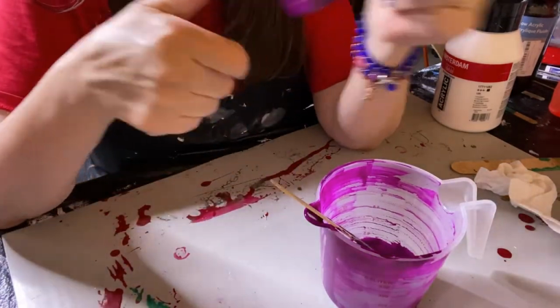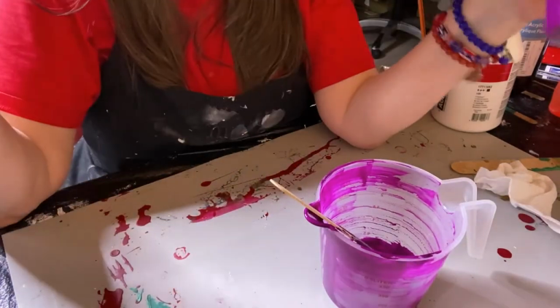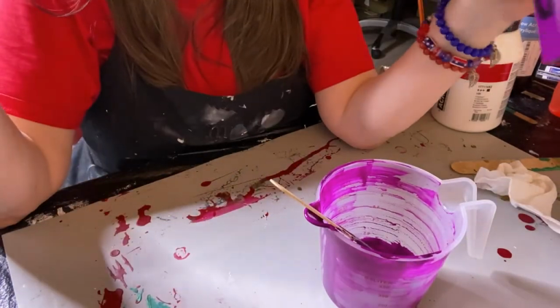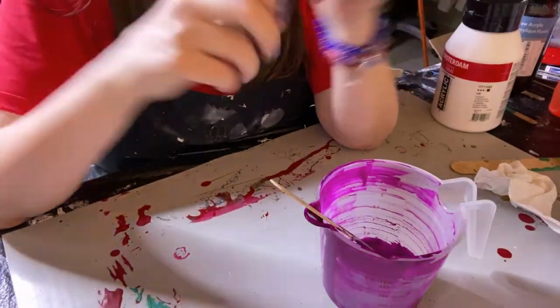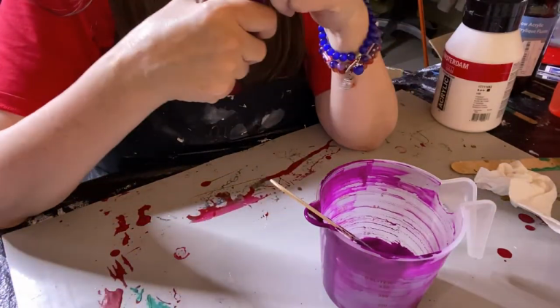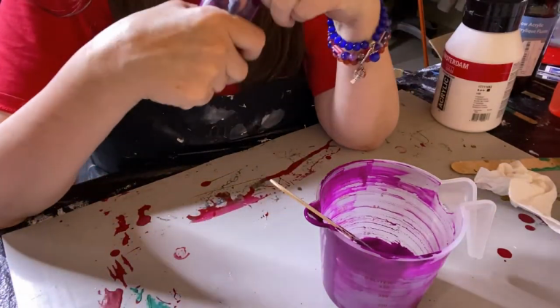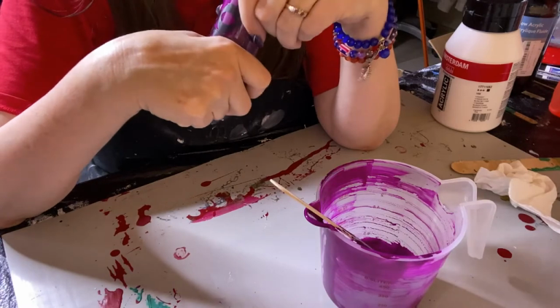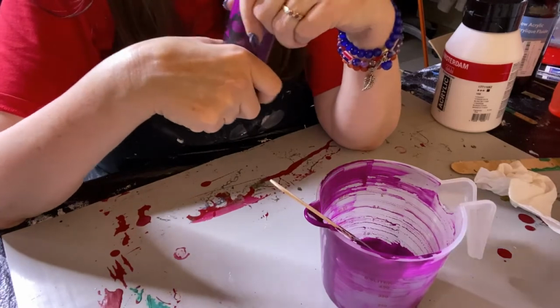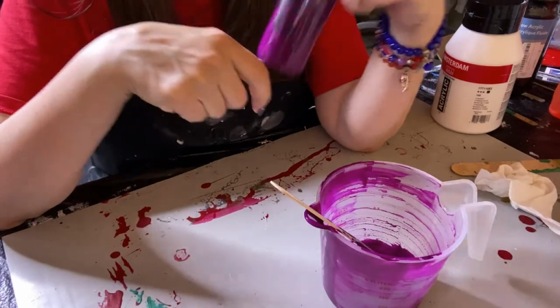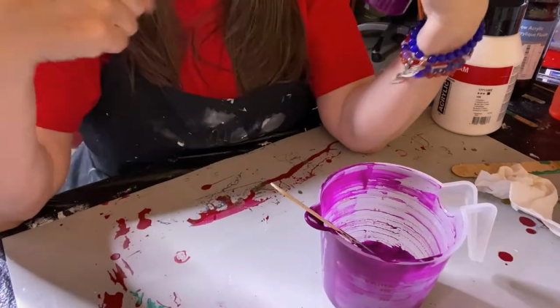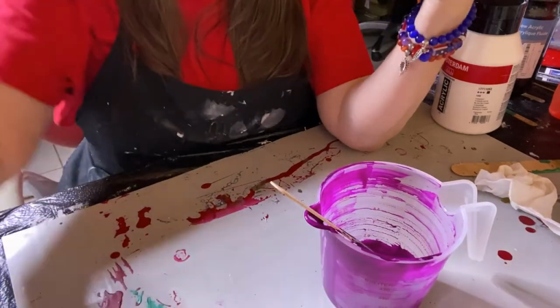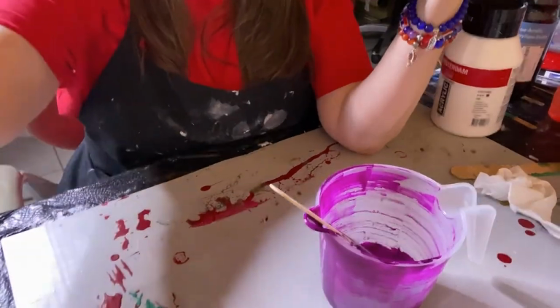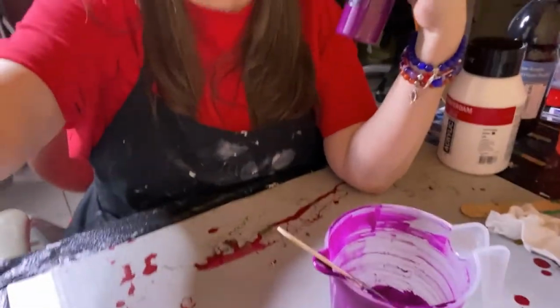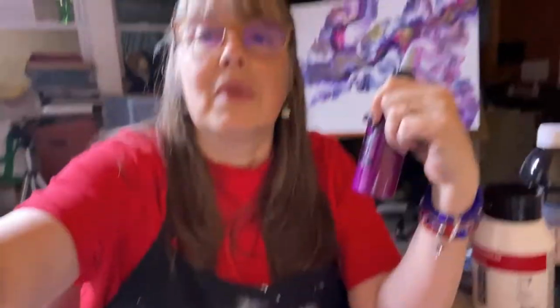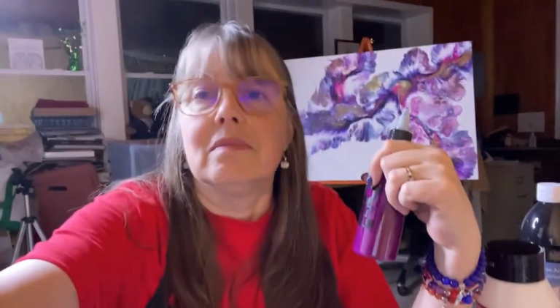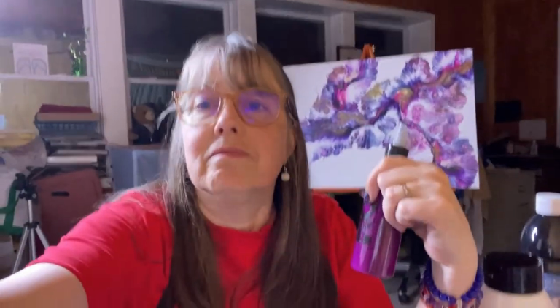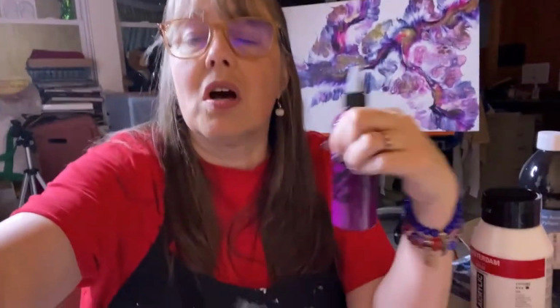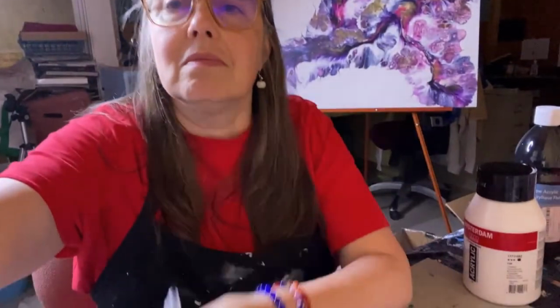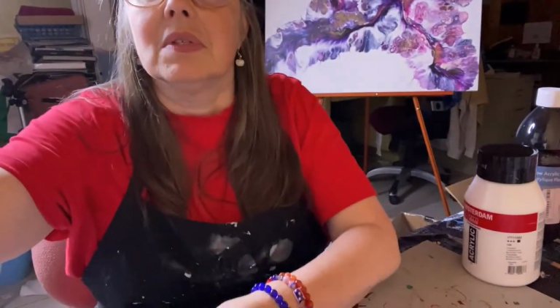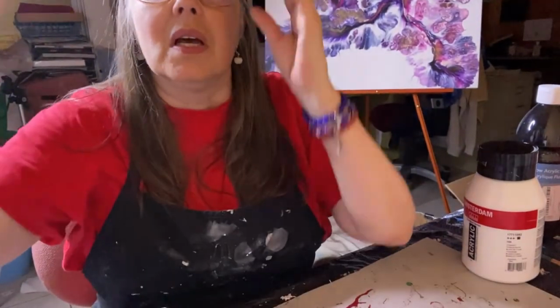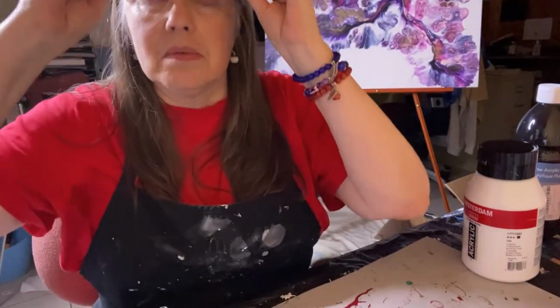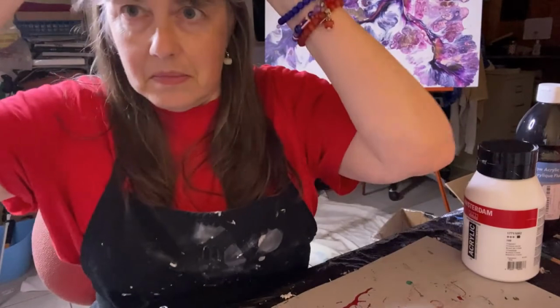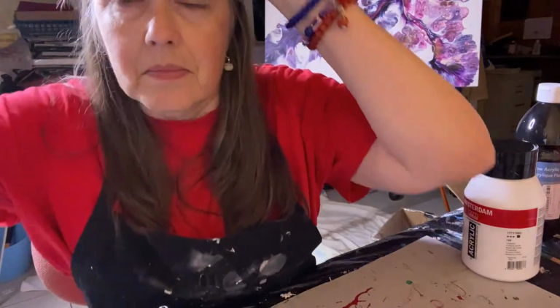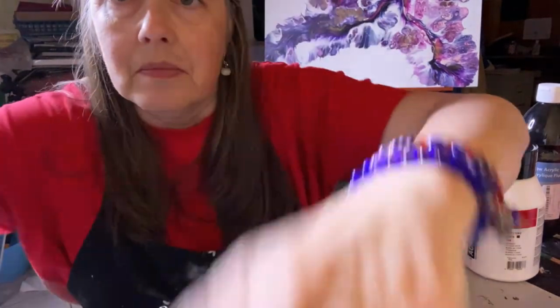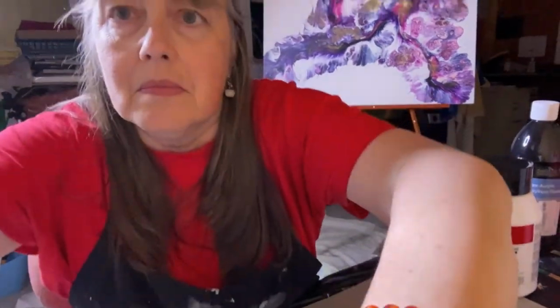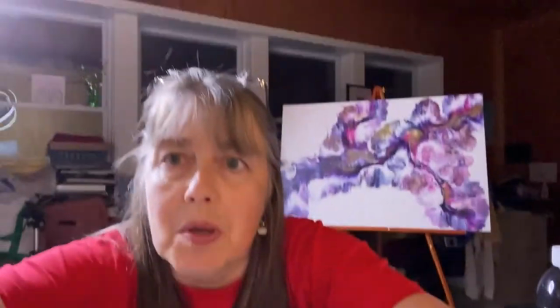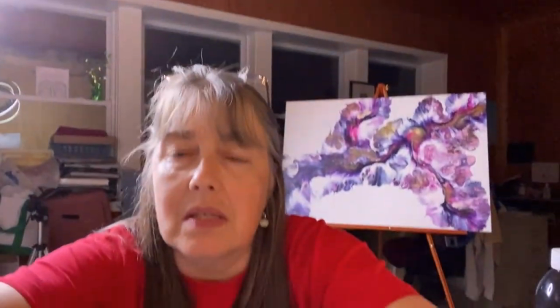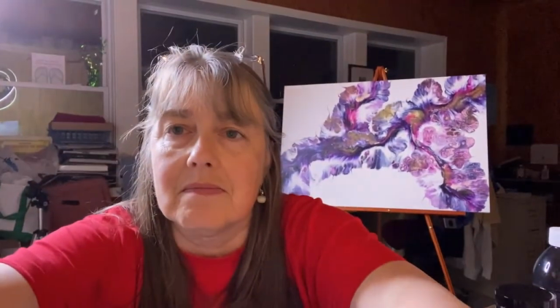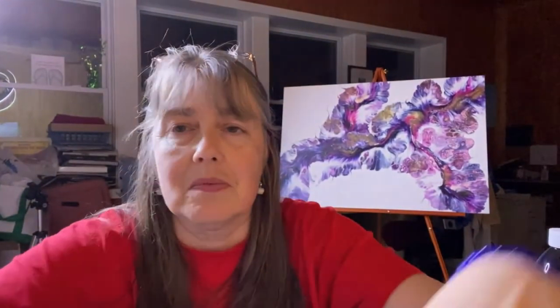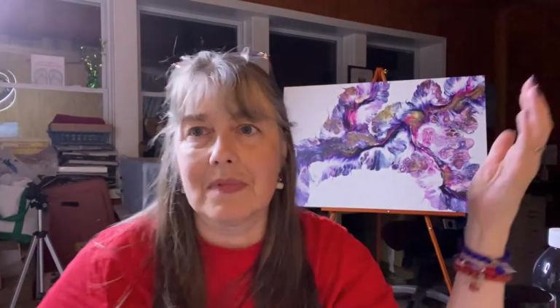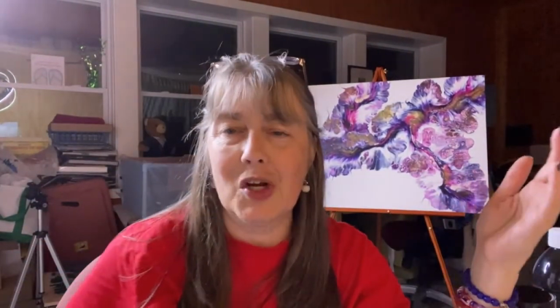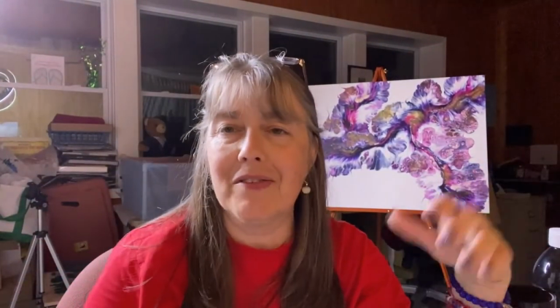So there you have it — that's how I, Shawn, mix my paints.